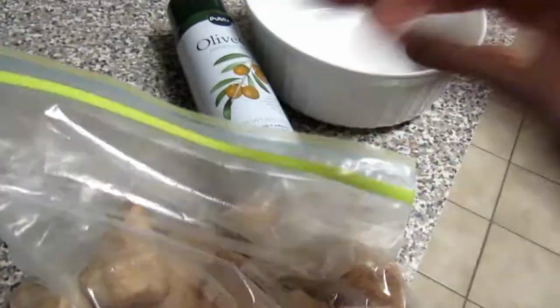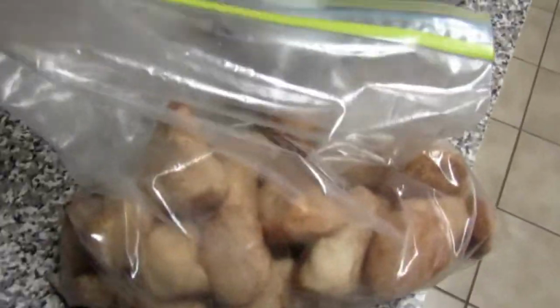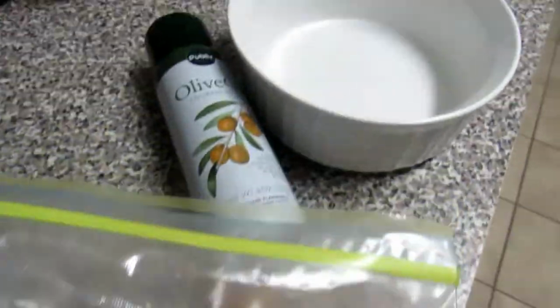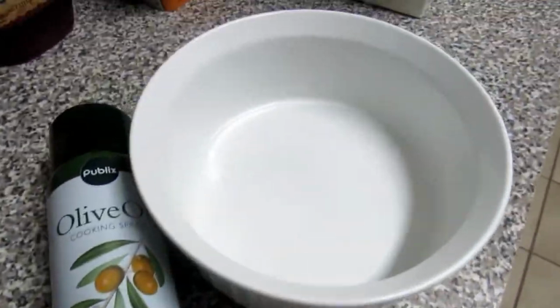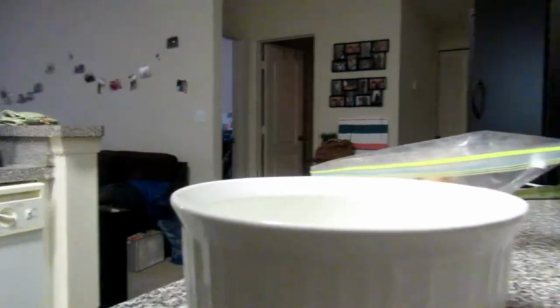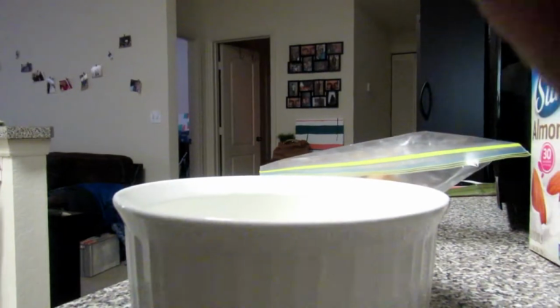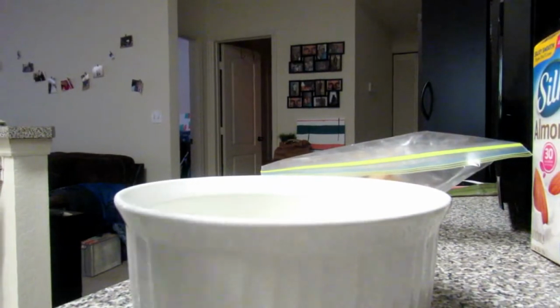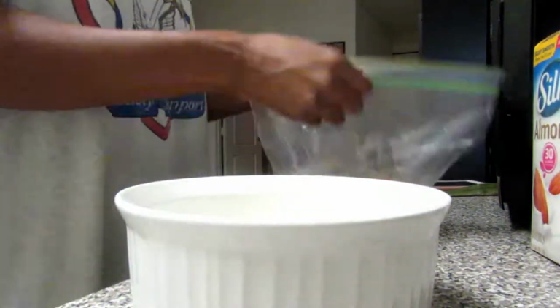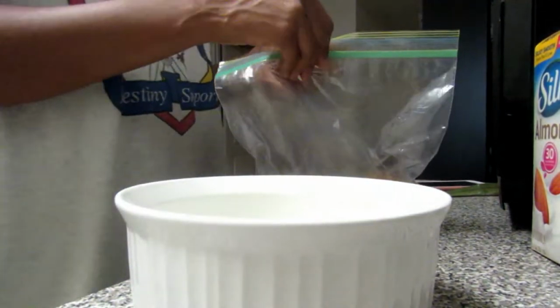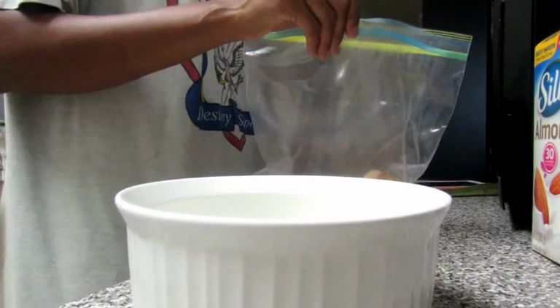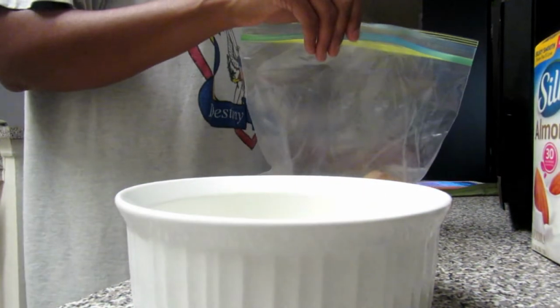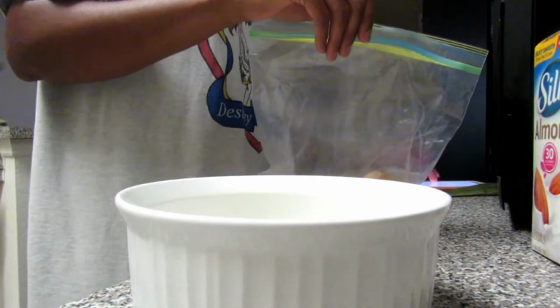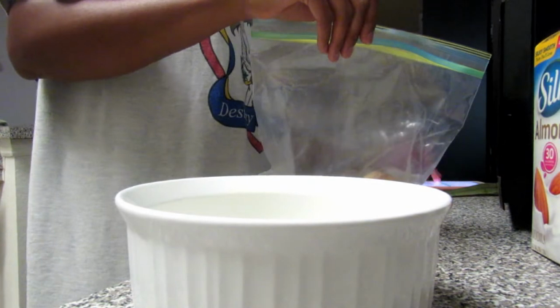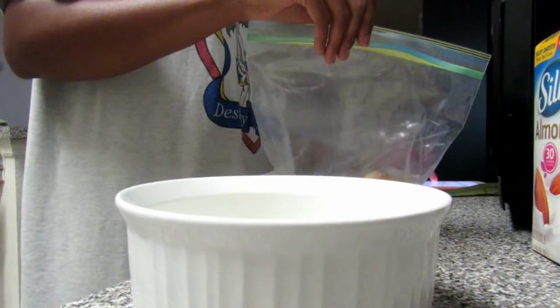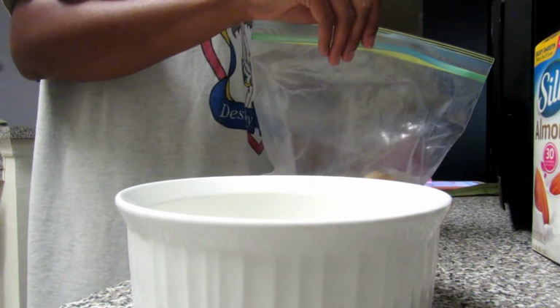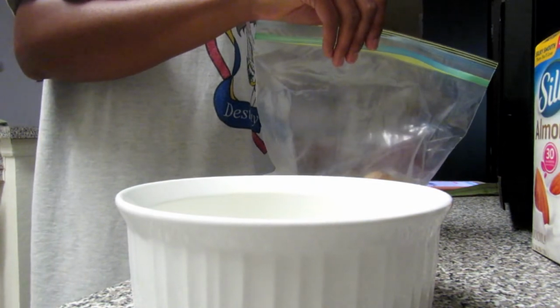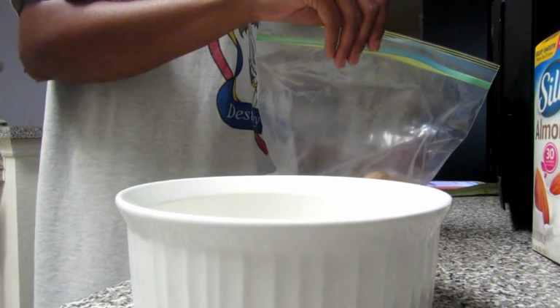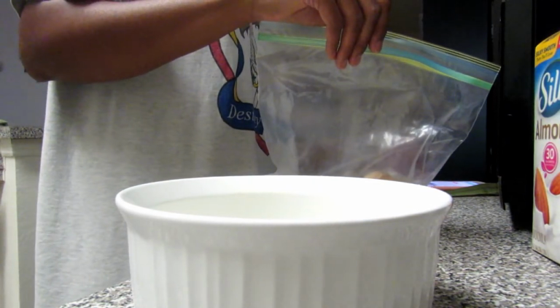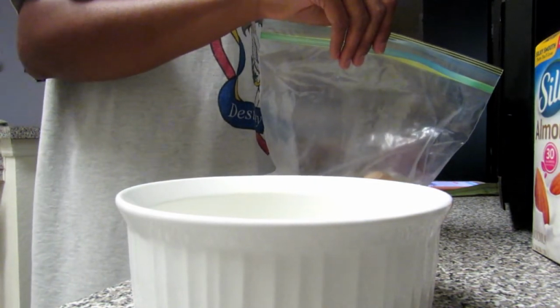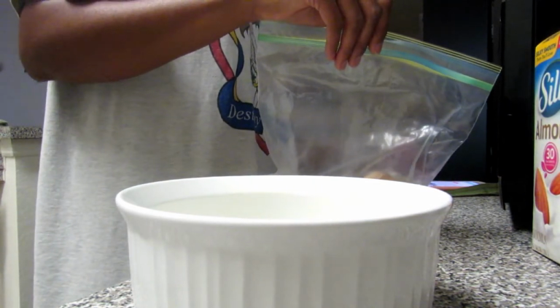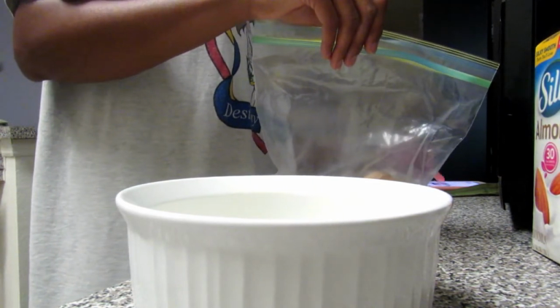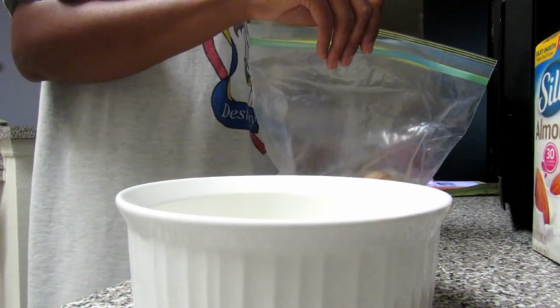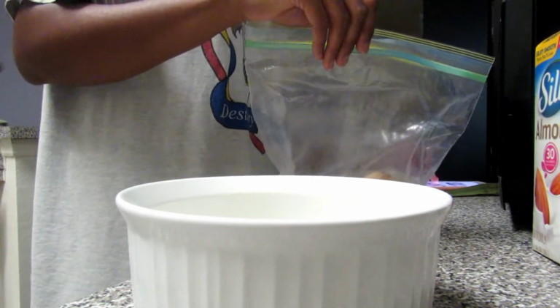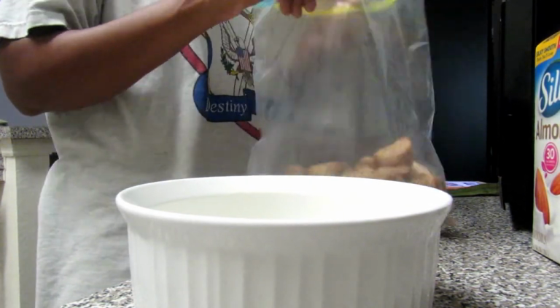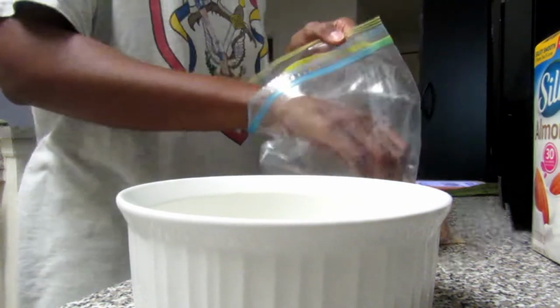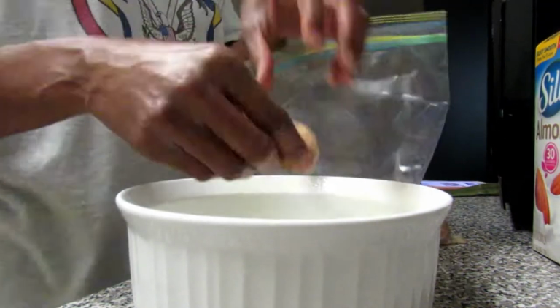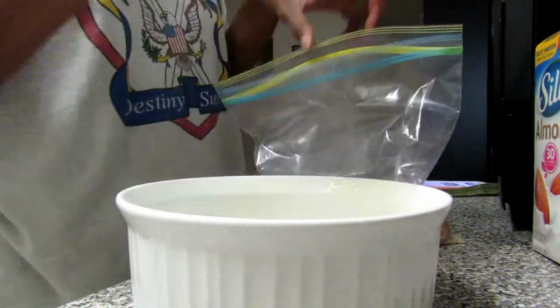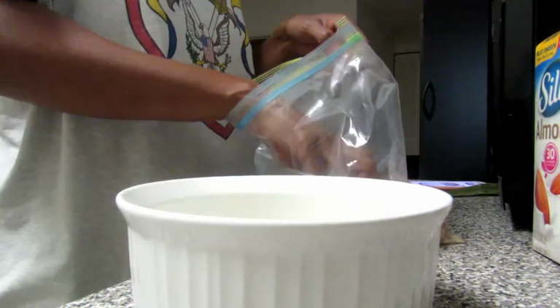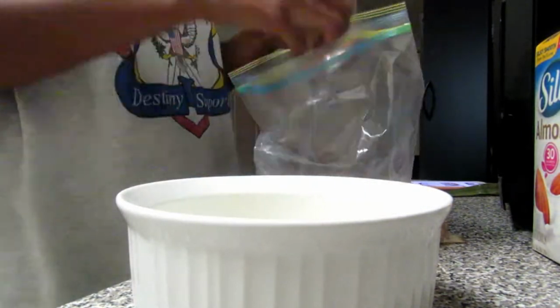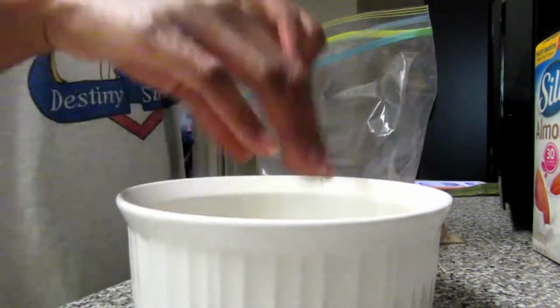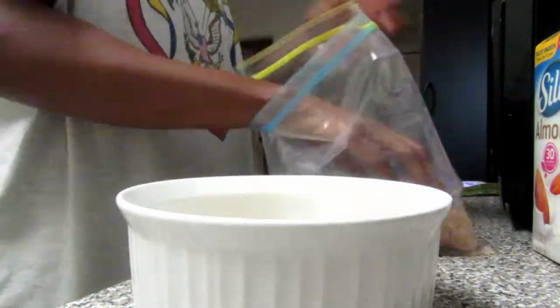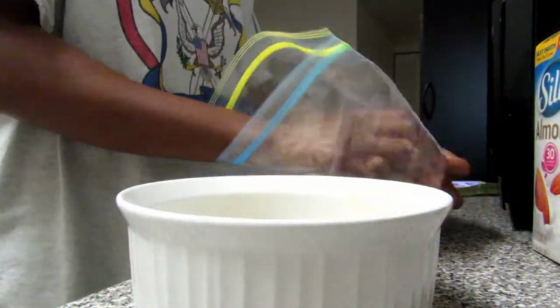Non-stick spray your dish — so if you're using a pan or a ceramic dish, whatever you're using, just apply non-stick spray before you start to put your pieces into the dish.